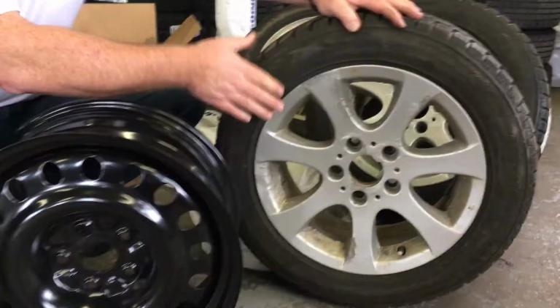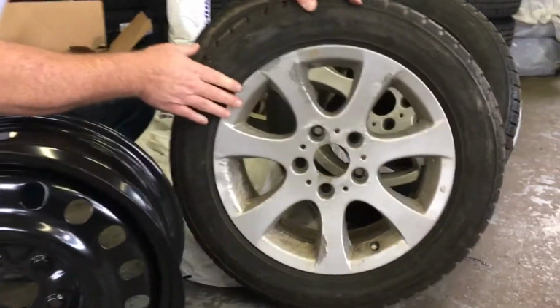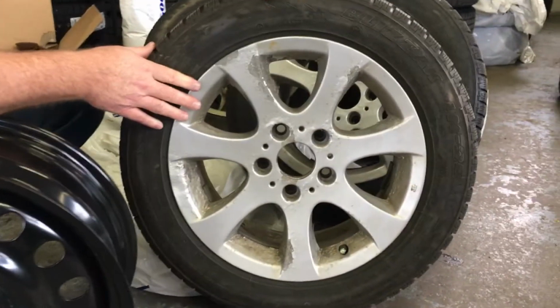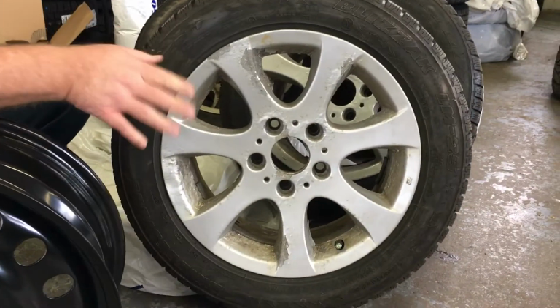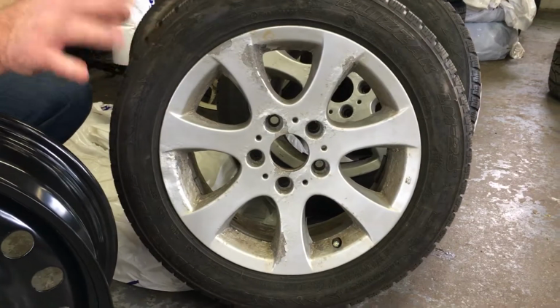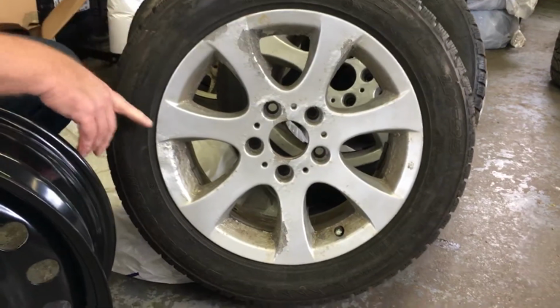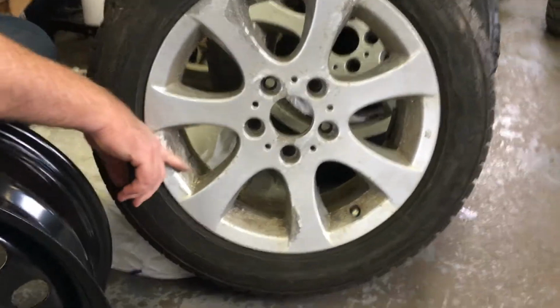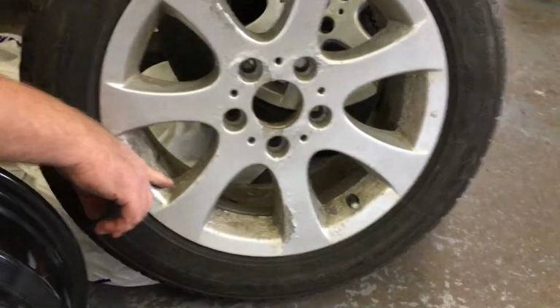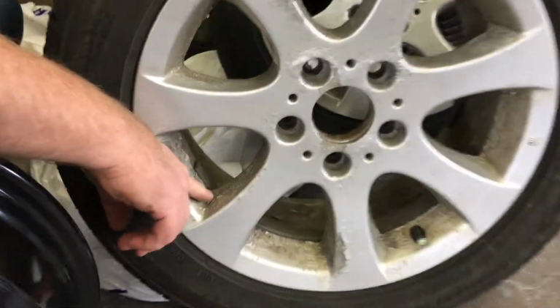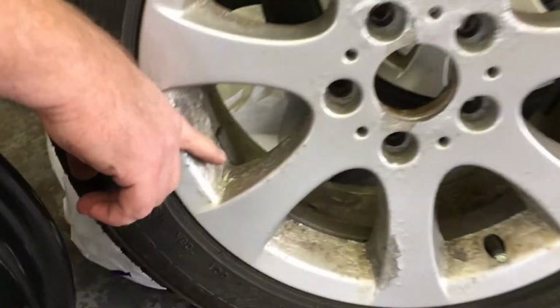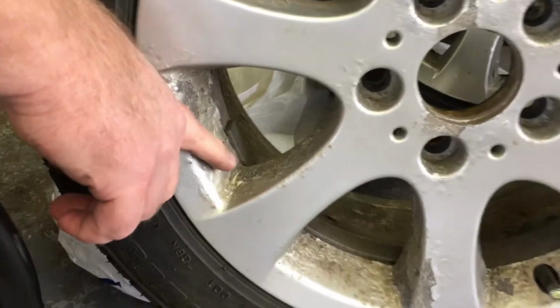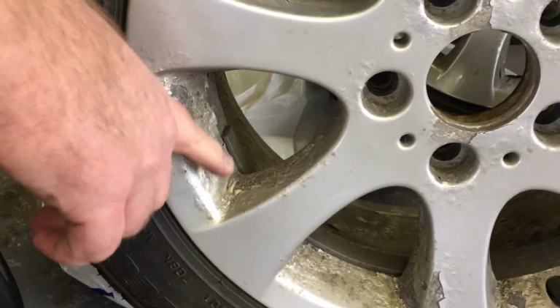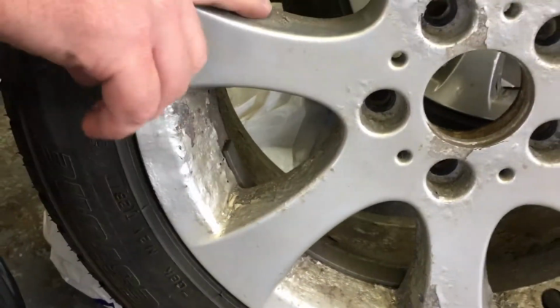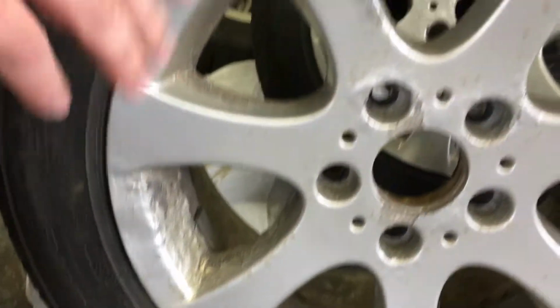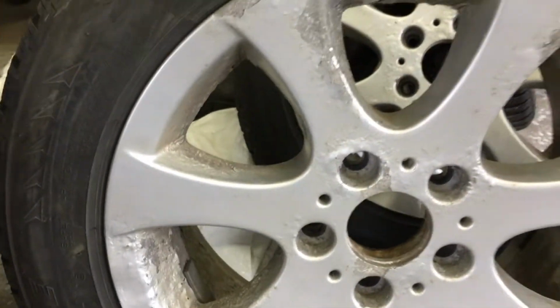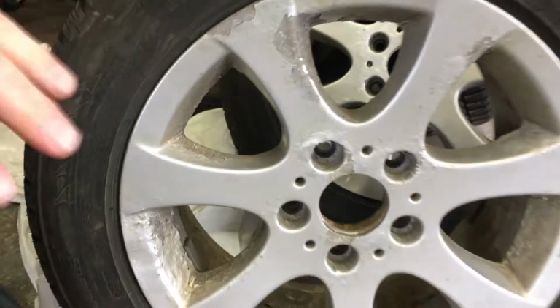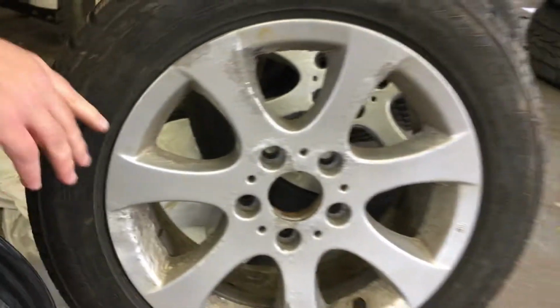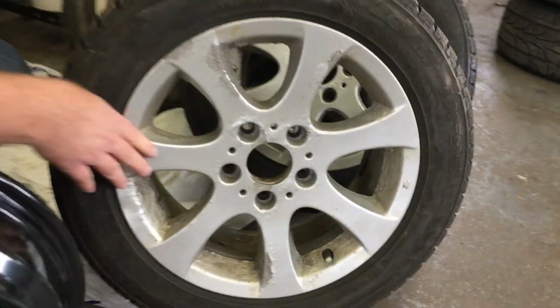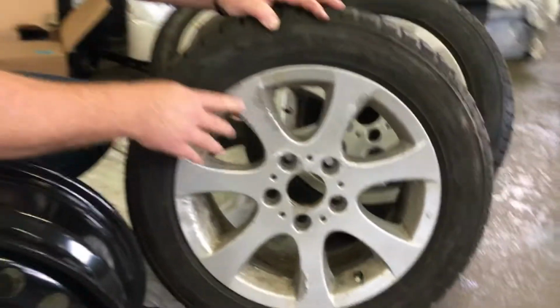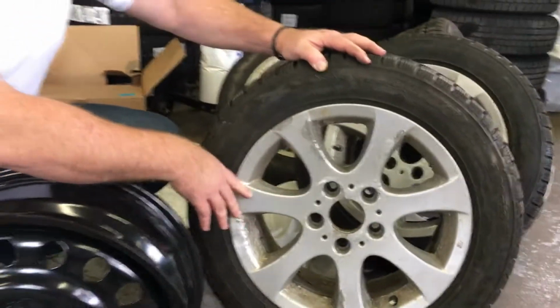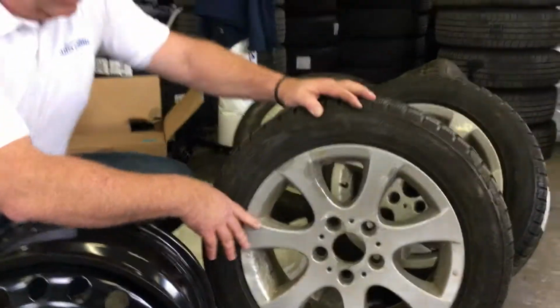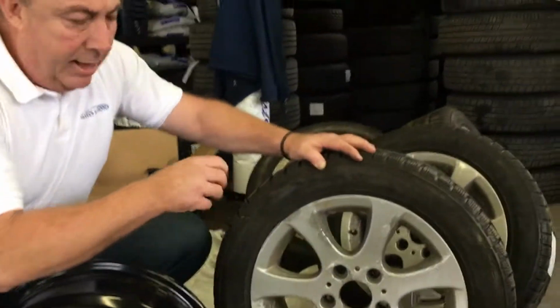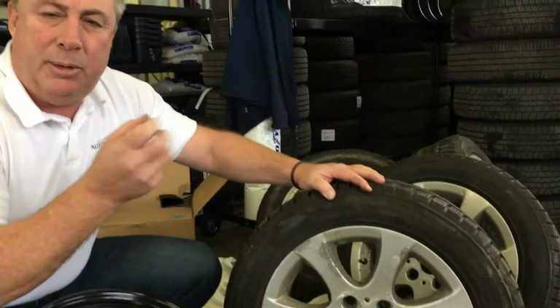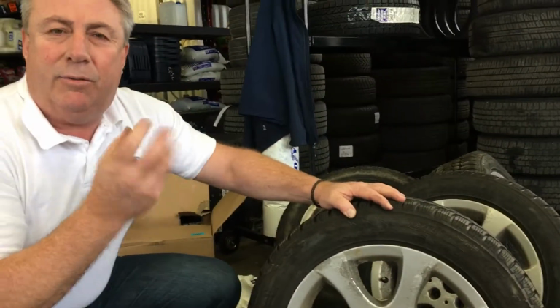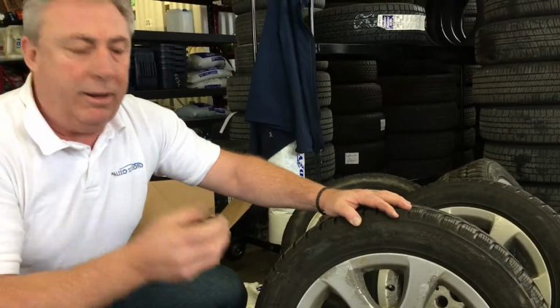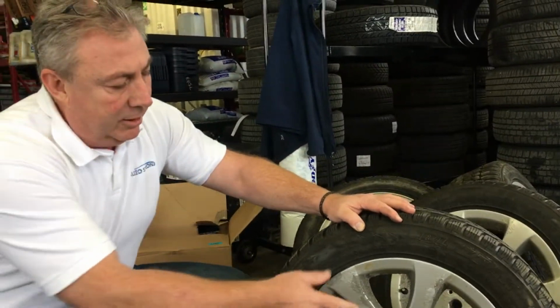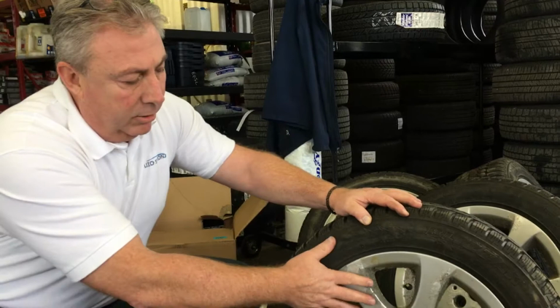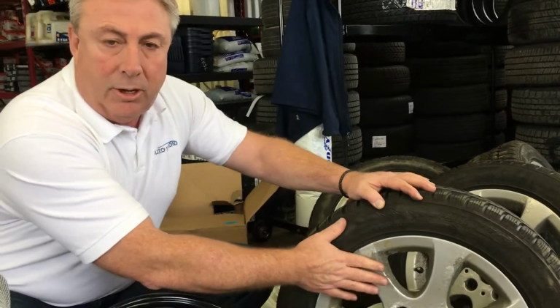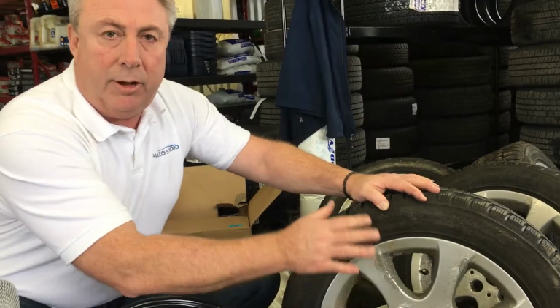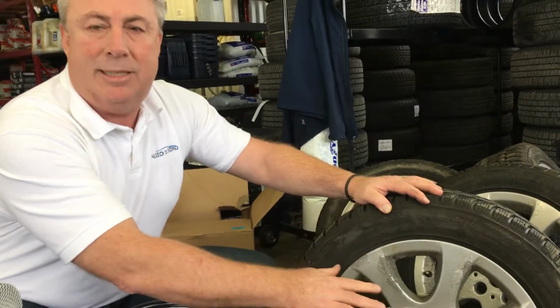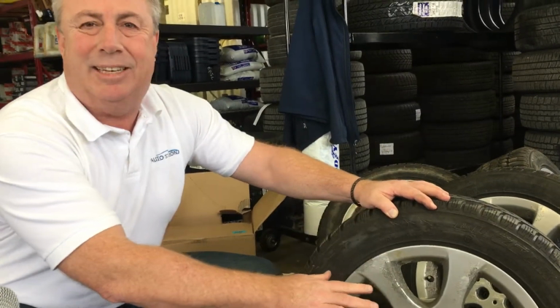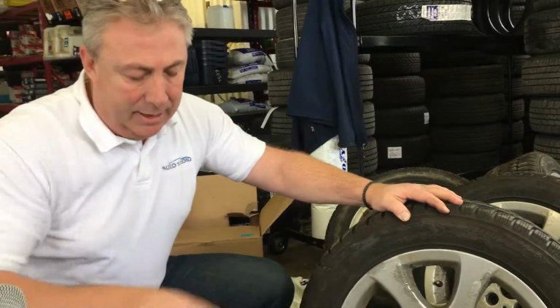This is a wheel that's been out on the road for three years, believe it or not, and this guy's been driving through a ton of salt and slush. What happens is the water gets in underneath the chrome covering on this wheel and it begins to fleck it off. It's still all aluminum, all alloy, but it doesn't stand the test of time.